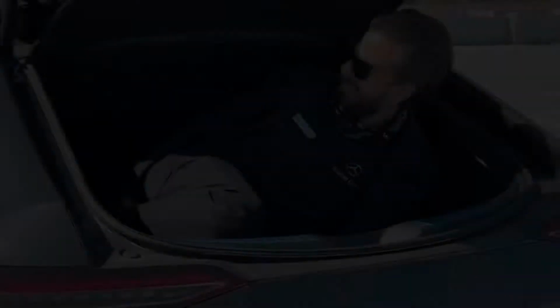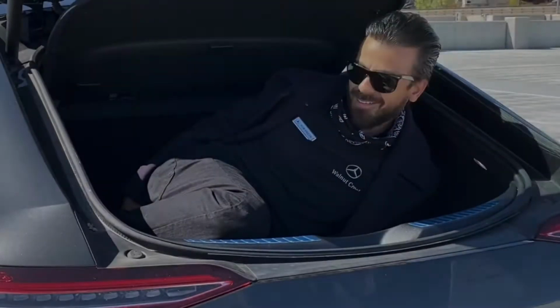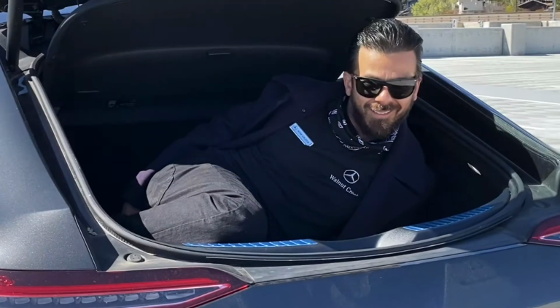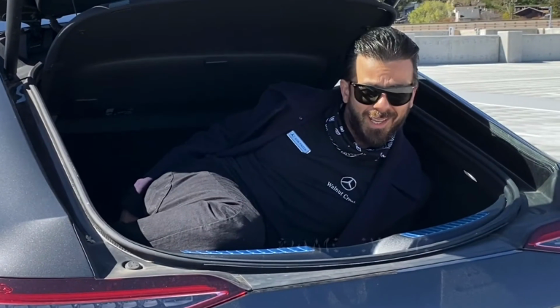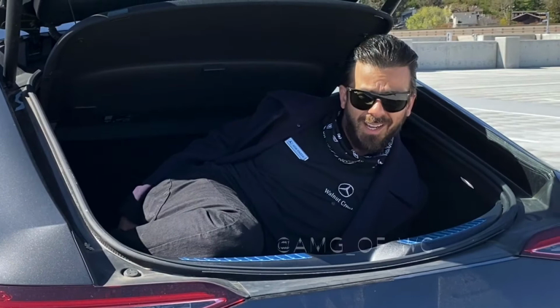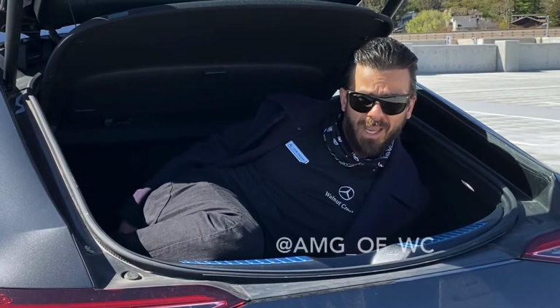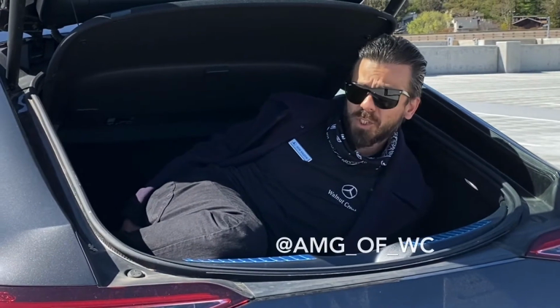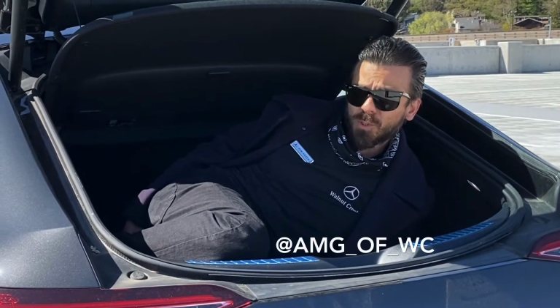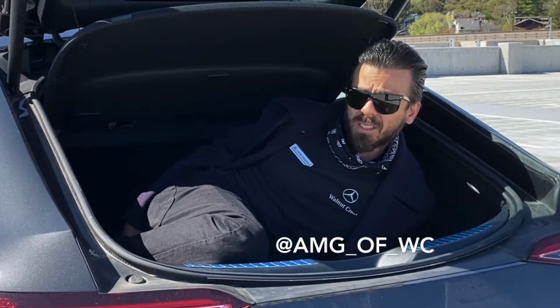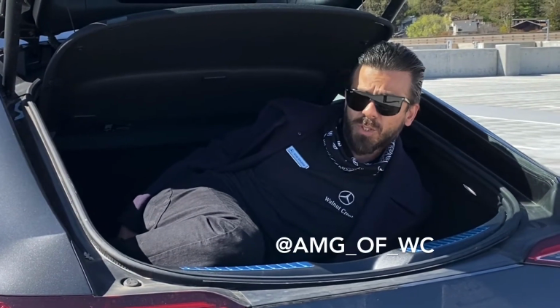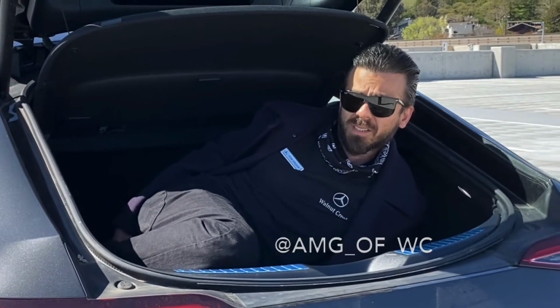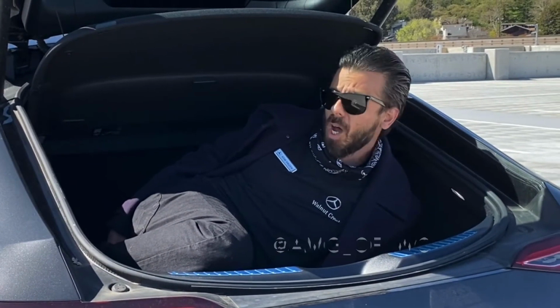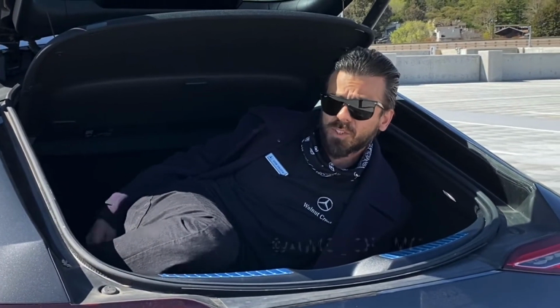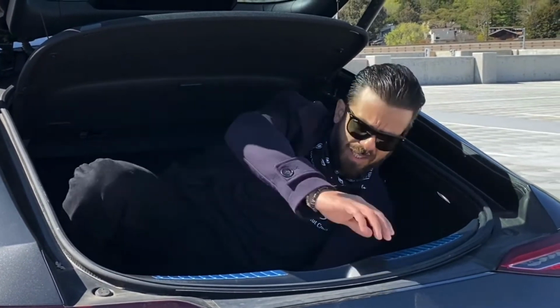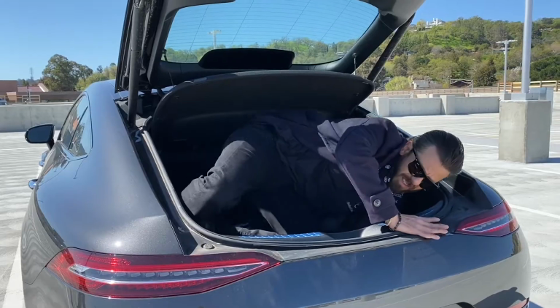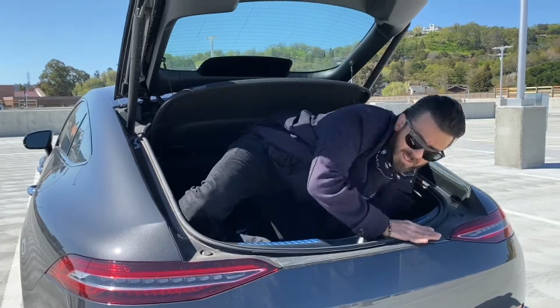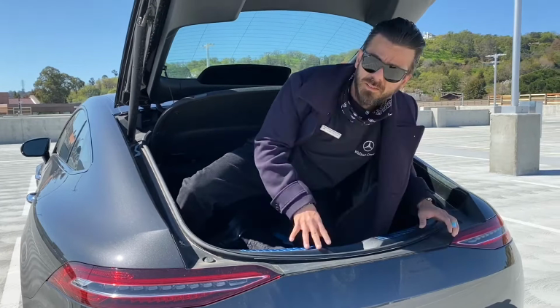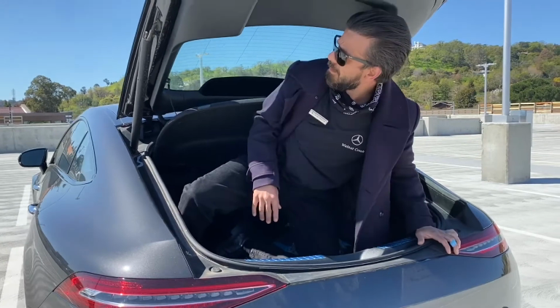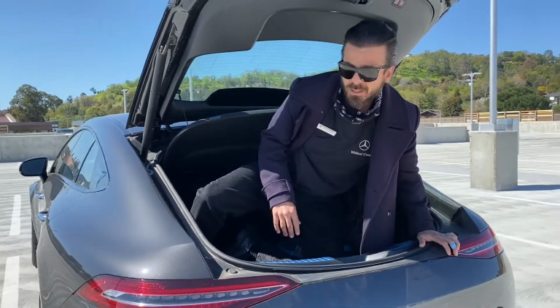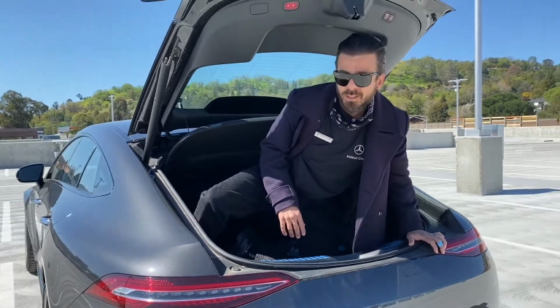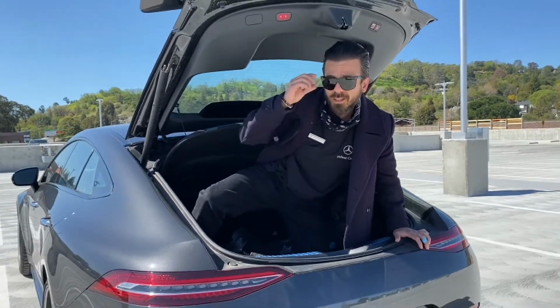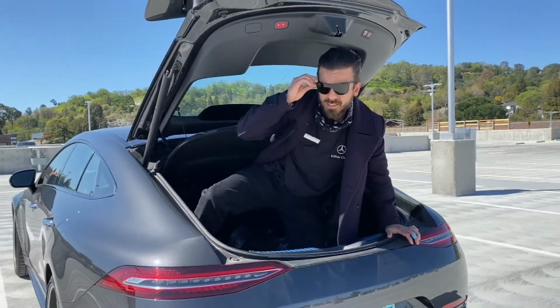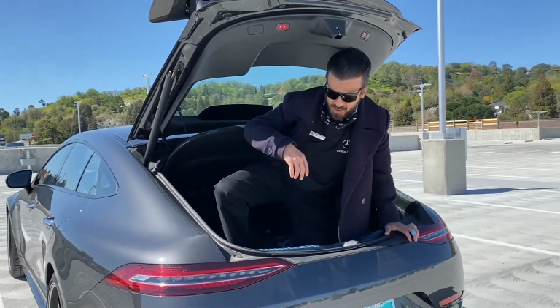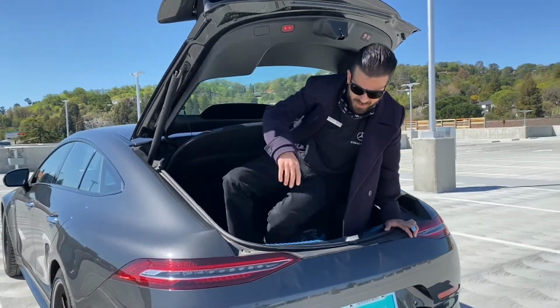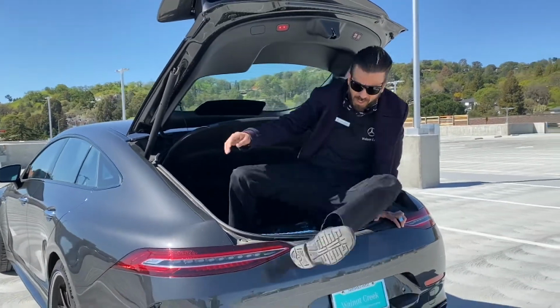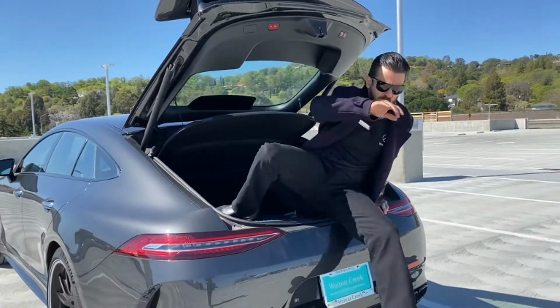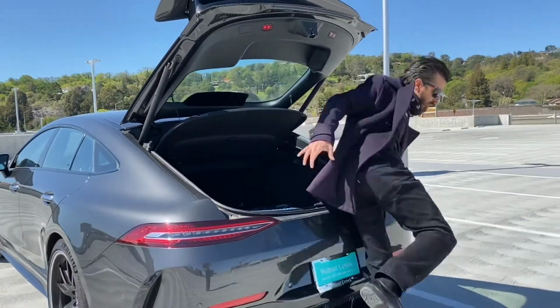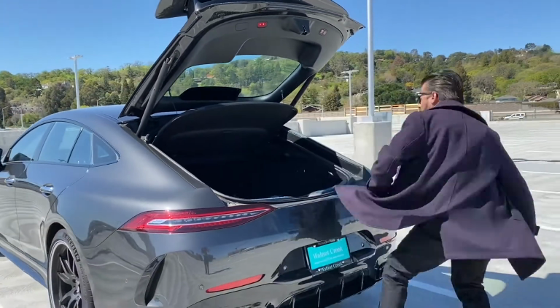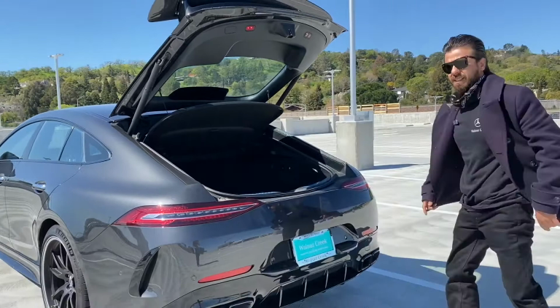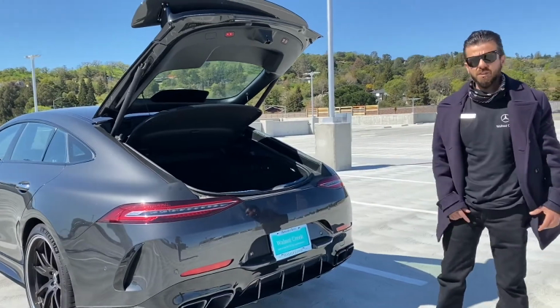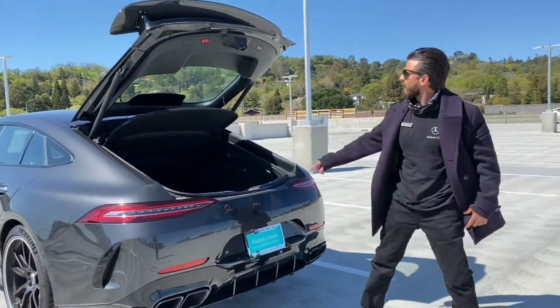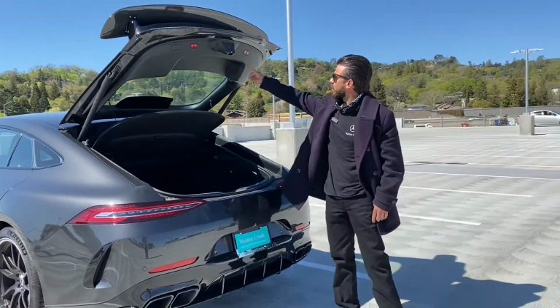He's popped out of the trunk. I am AMG of WC, also known as Awesome Mercedes Guy. I was just checking out this car. It's pretty sweet. Yes, it actually is. Let me go ahead and show you why it's super extra sweet.